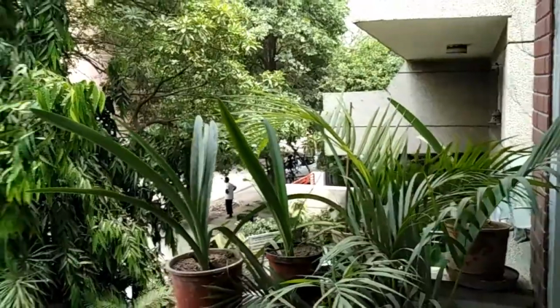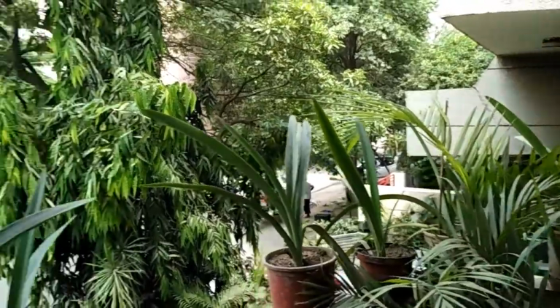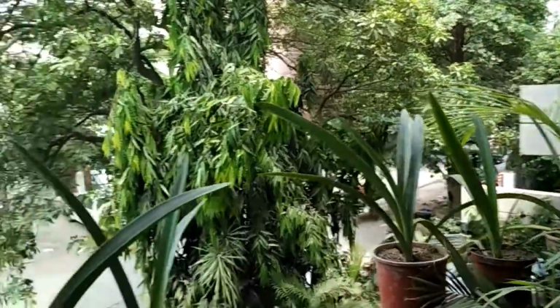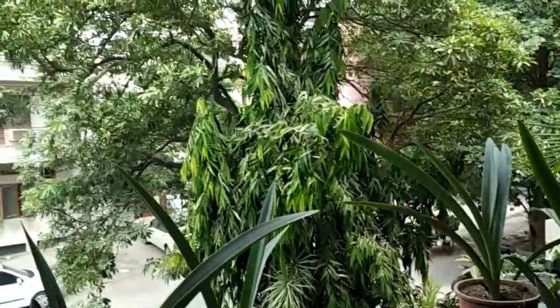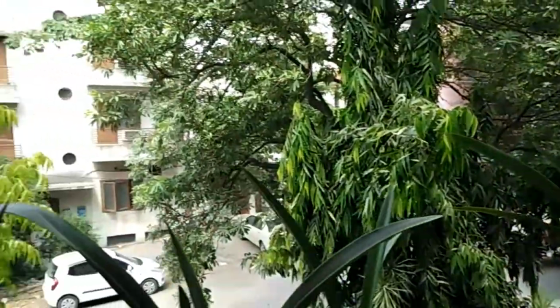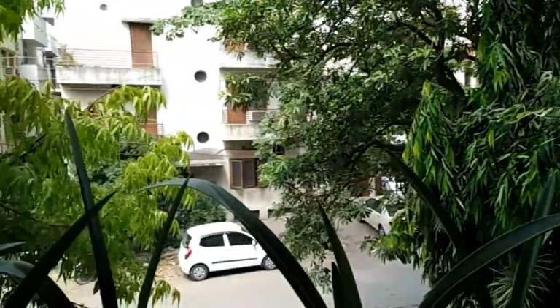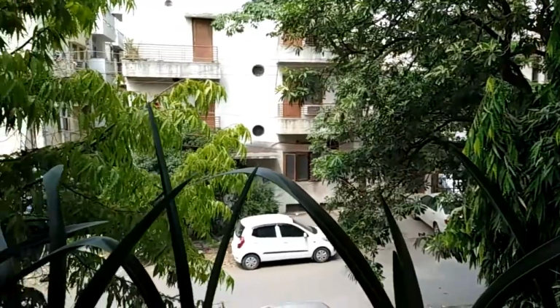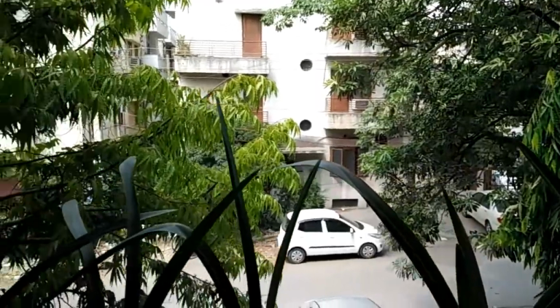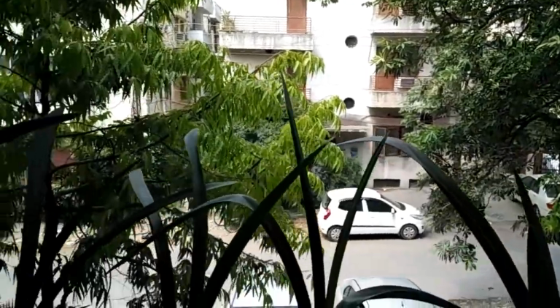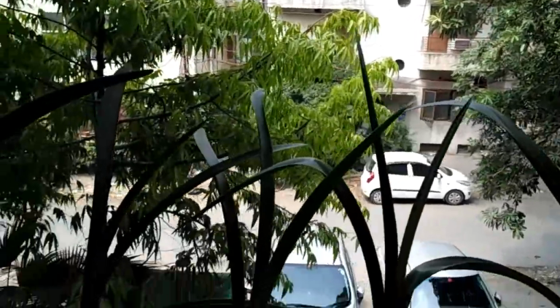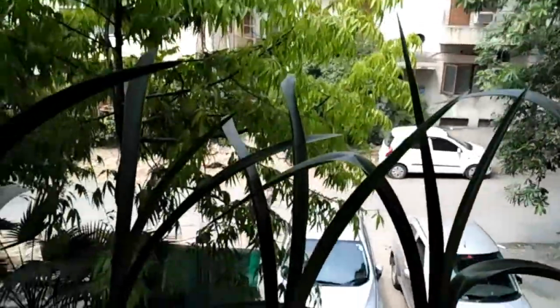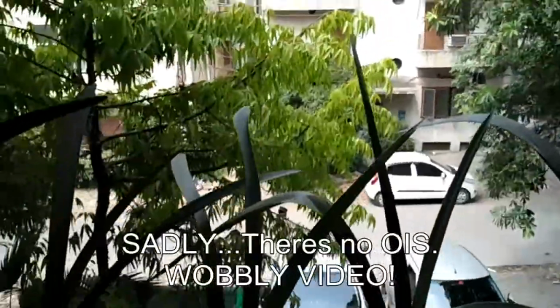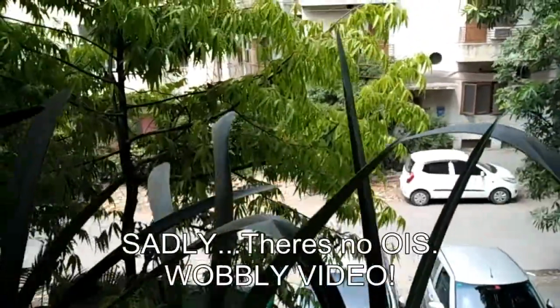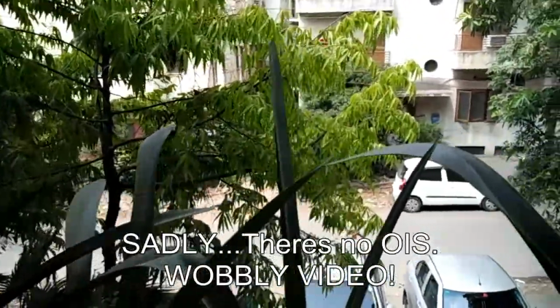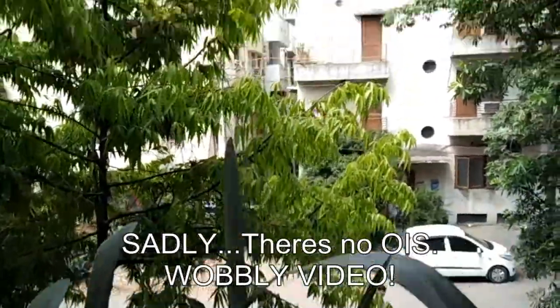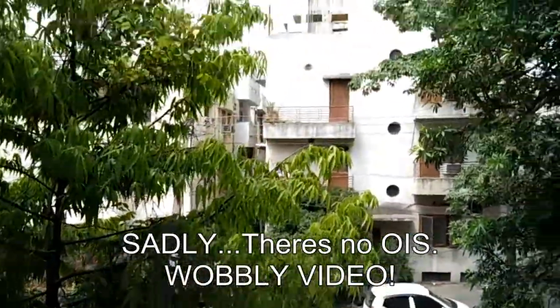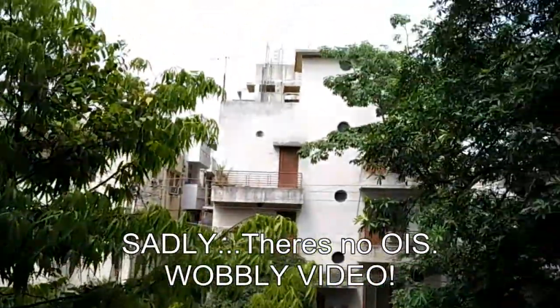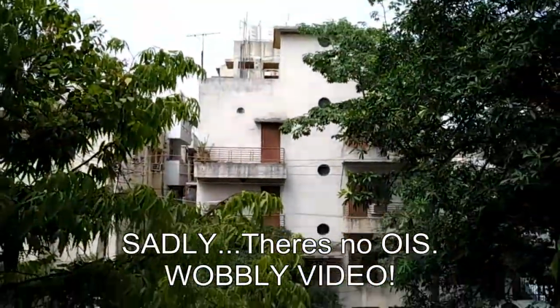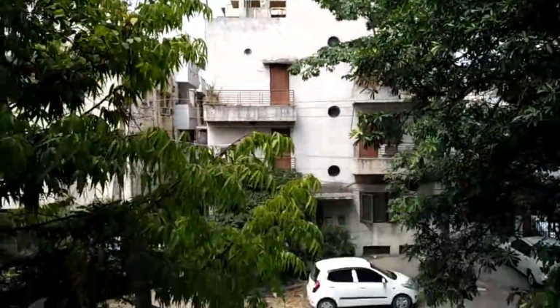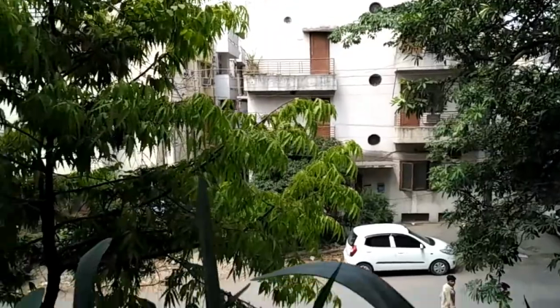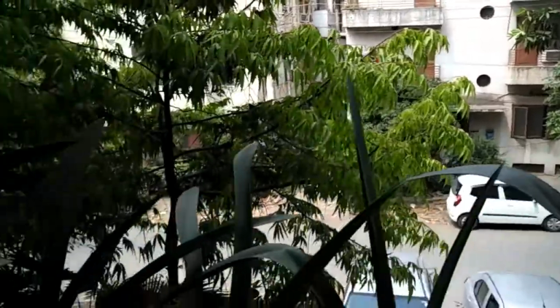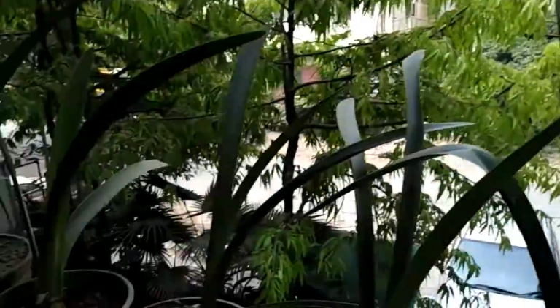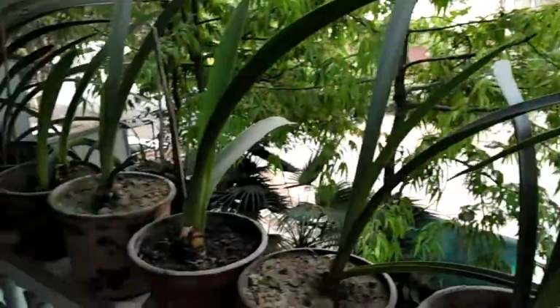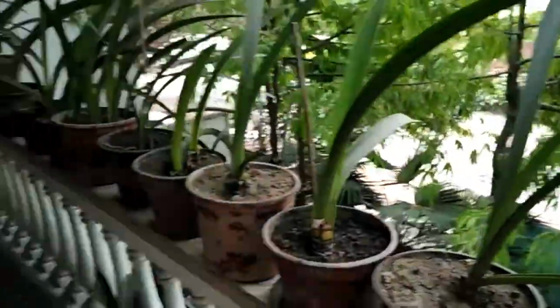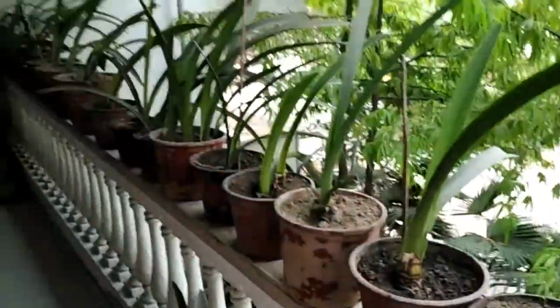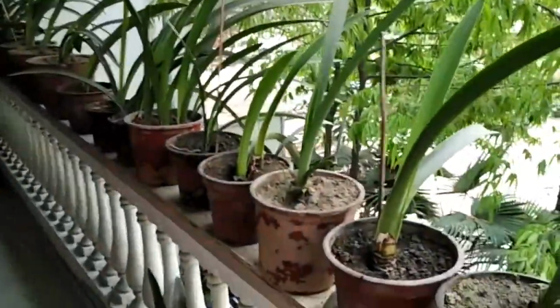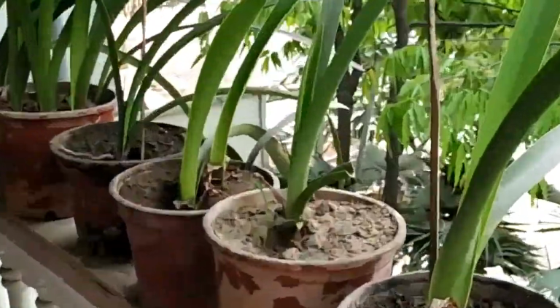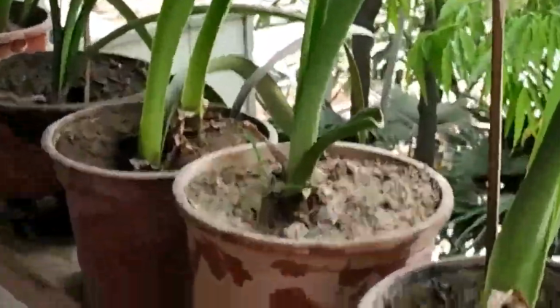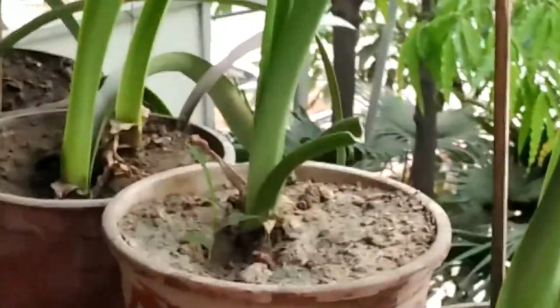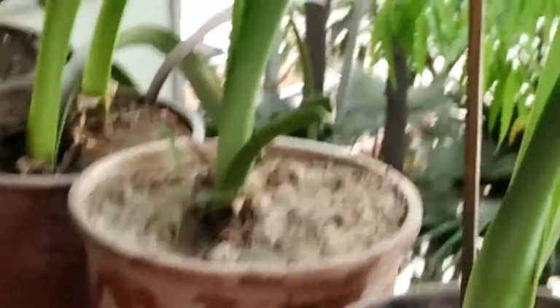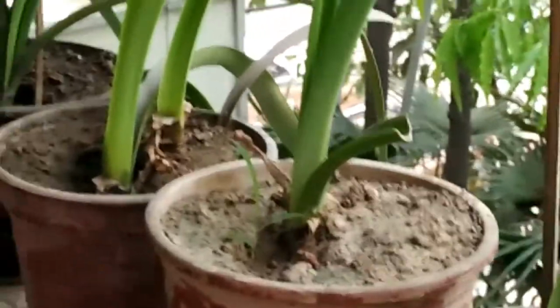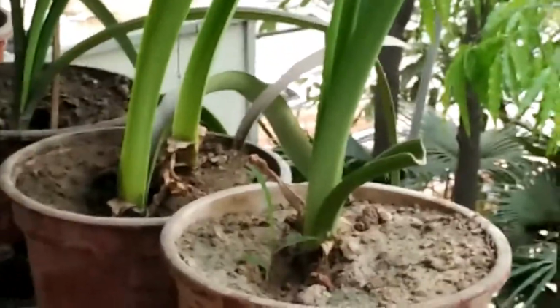Hey guys, this is a video sample from the back camera of the Mi 4i, which is a 13 megapixel shooter. And this is all in the natural lighting. So do let me know how it really is in the comments below.